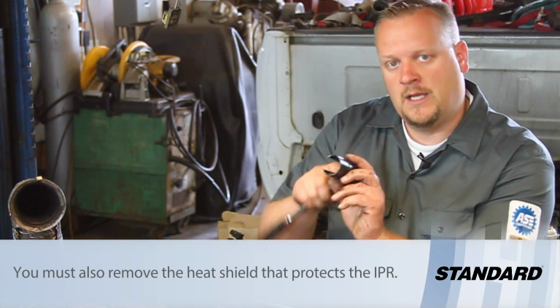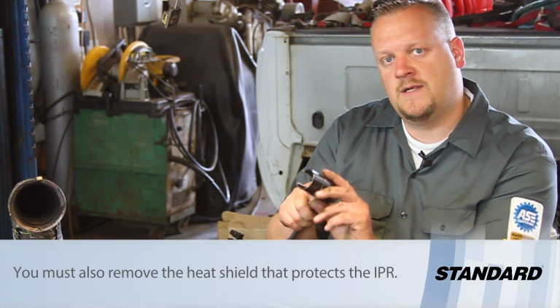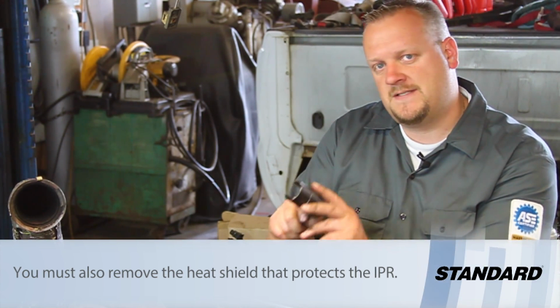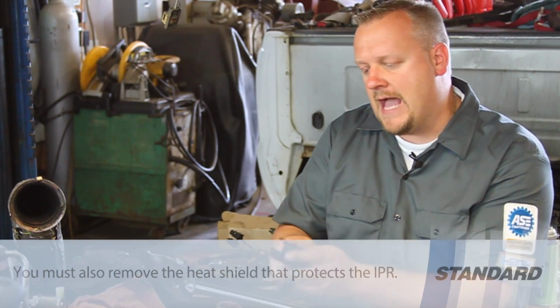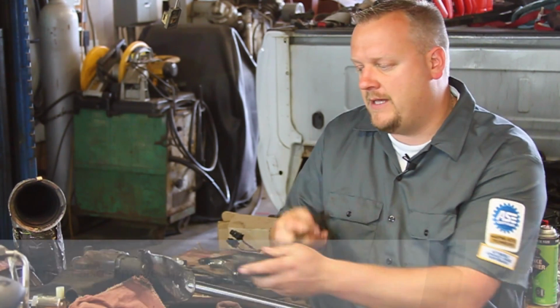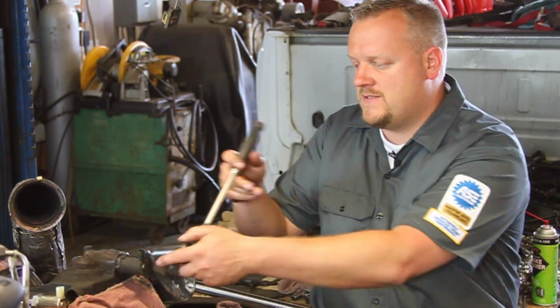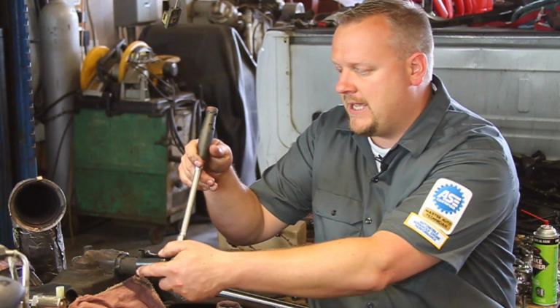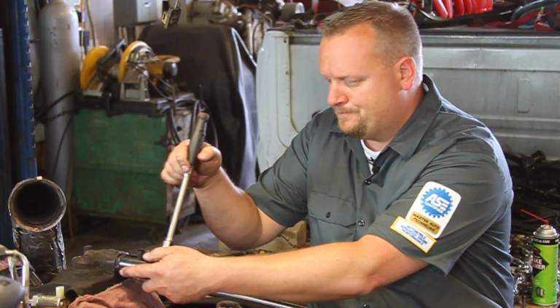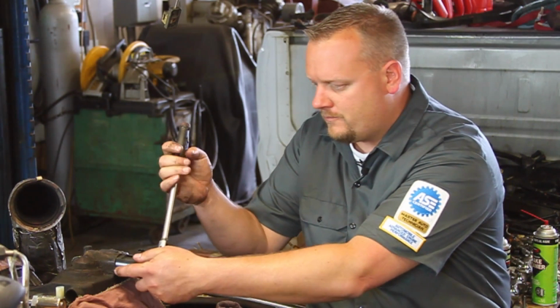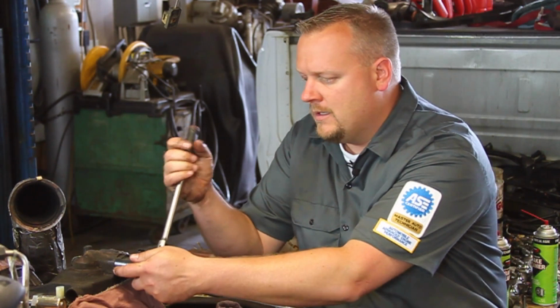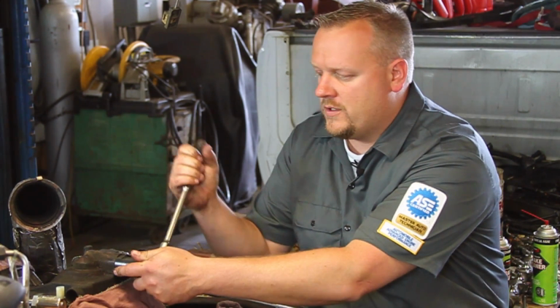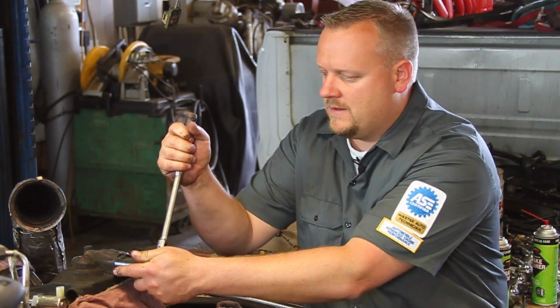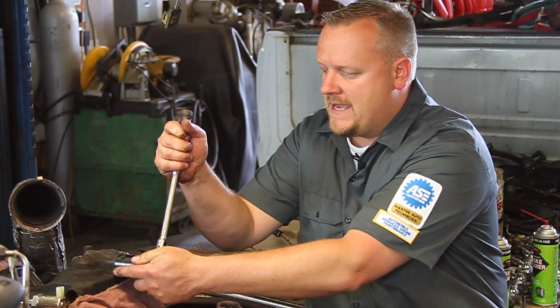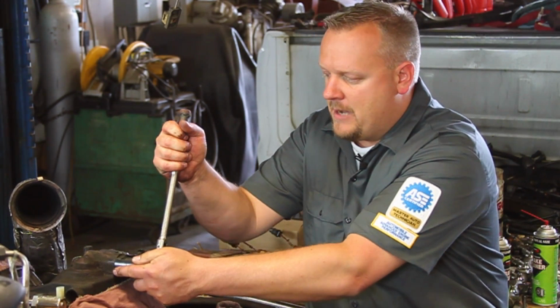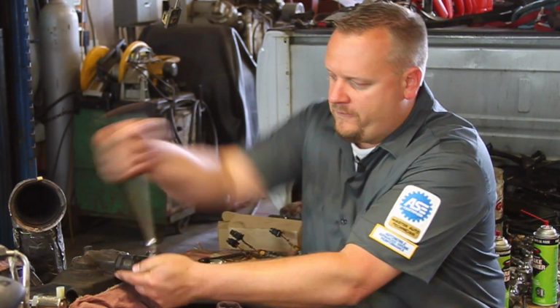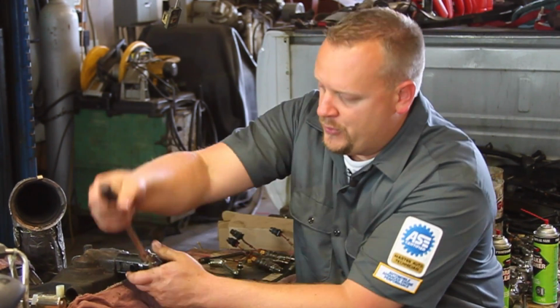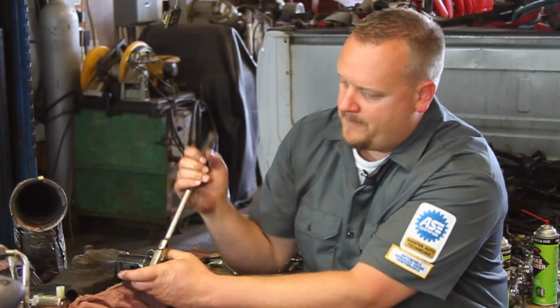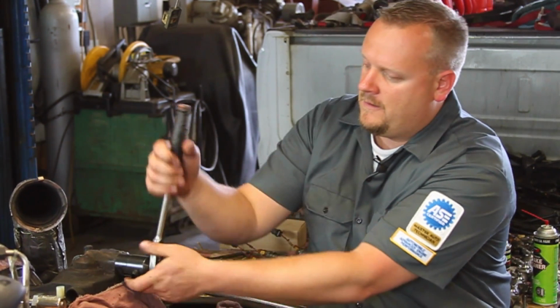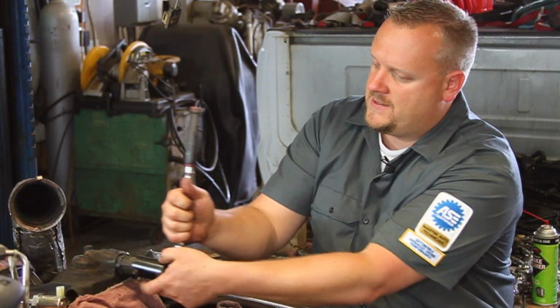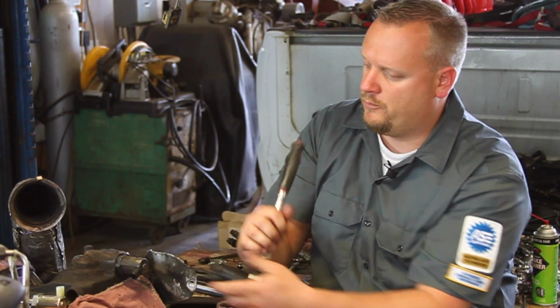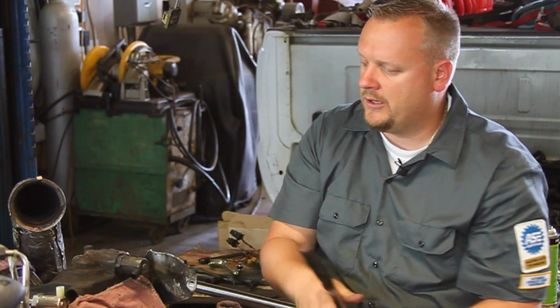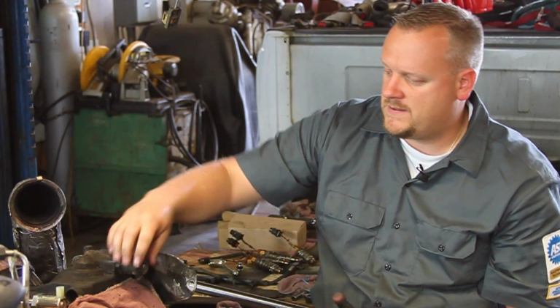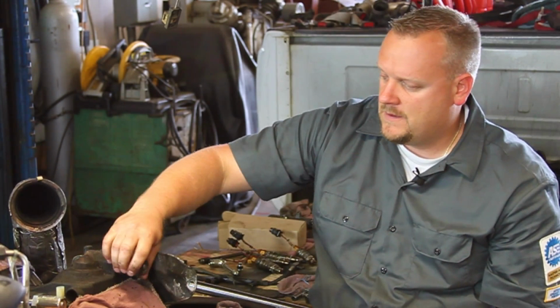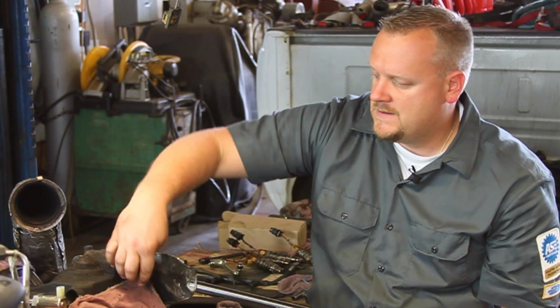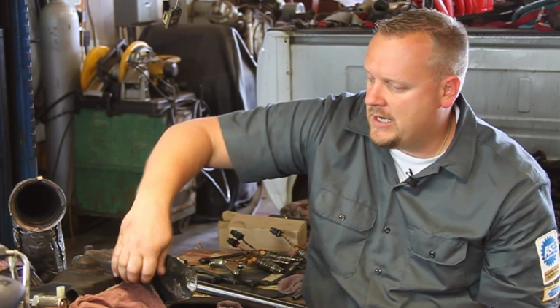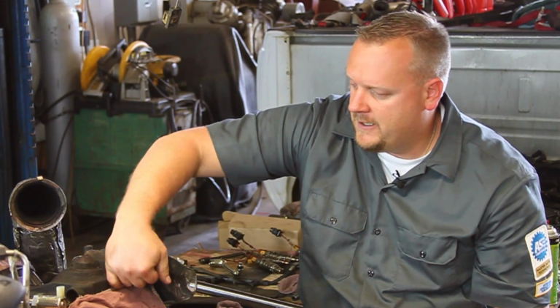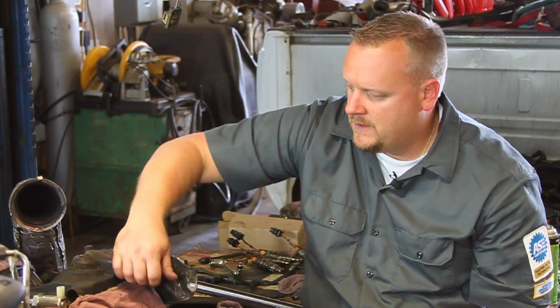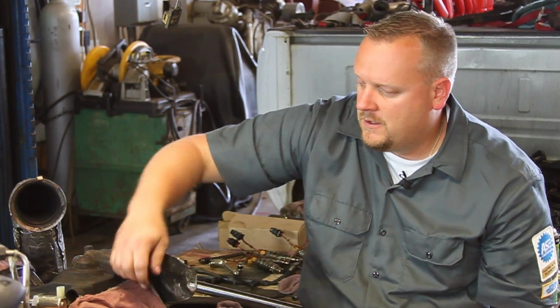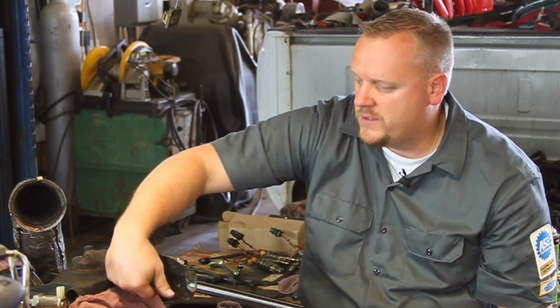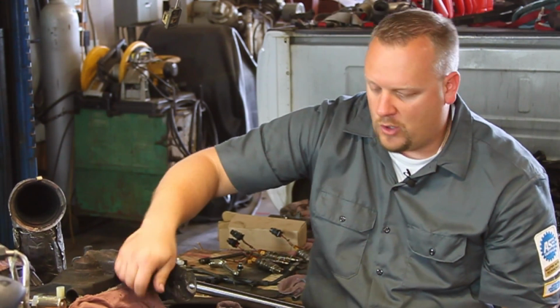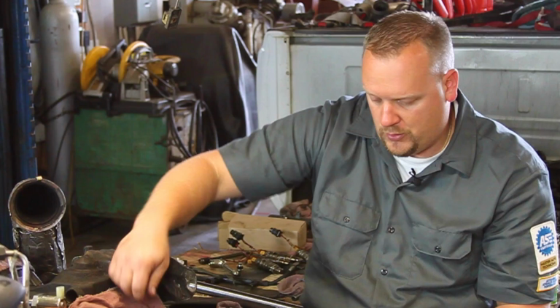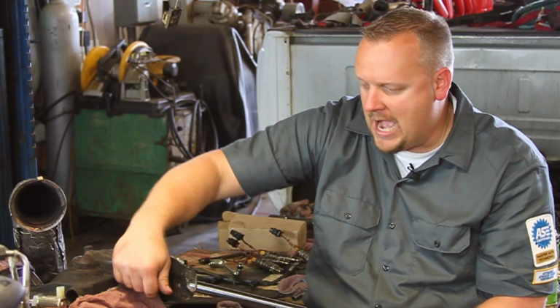We need a specific IPR socket. We're going to slide that up over the unit and break it loose, slide it off, and twist our old unit out.